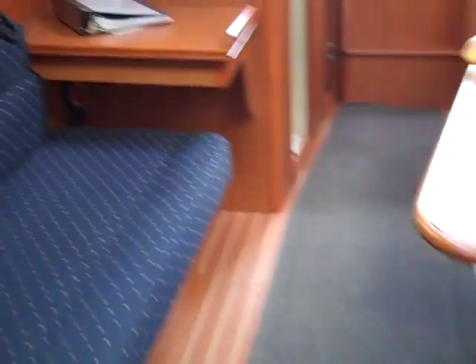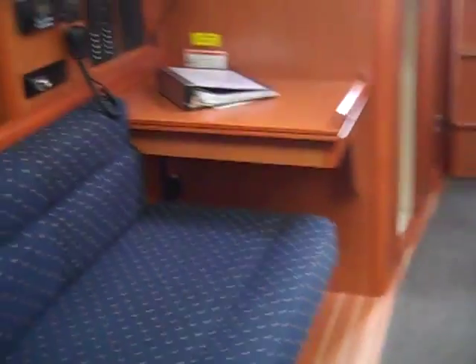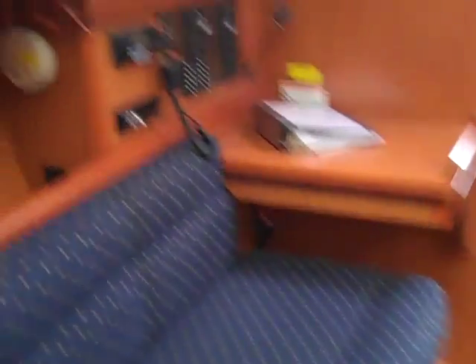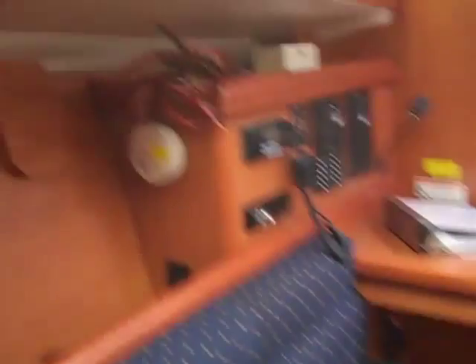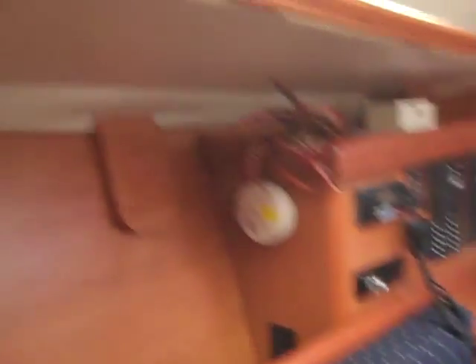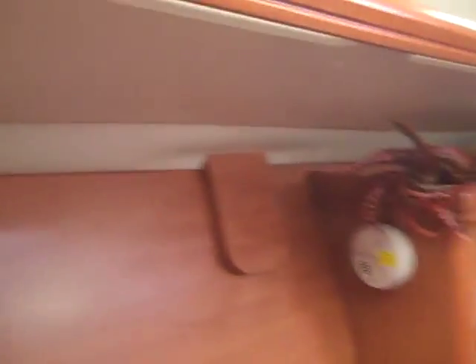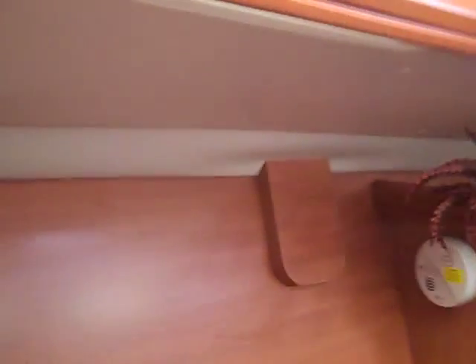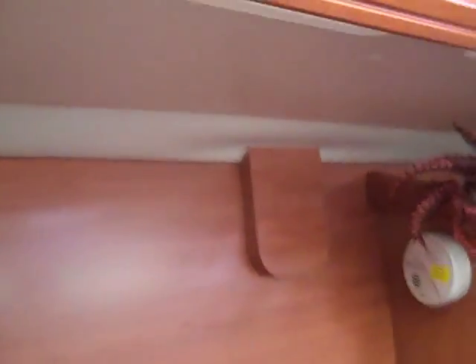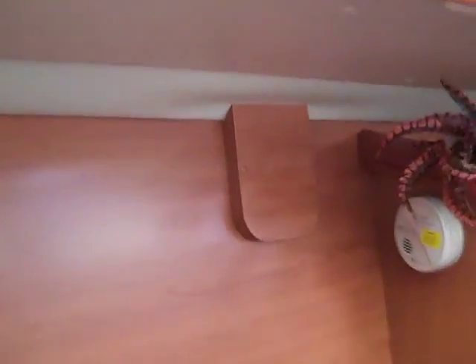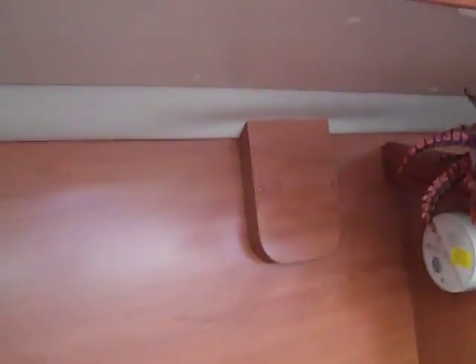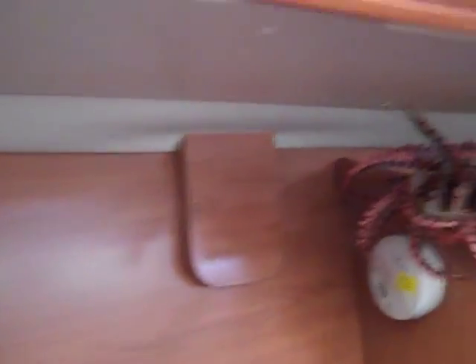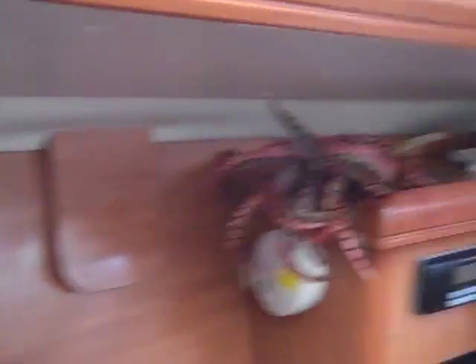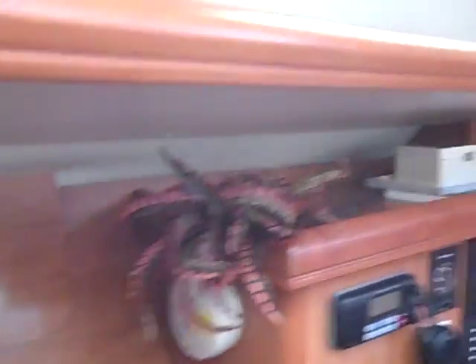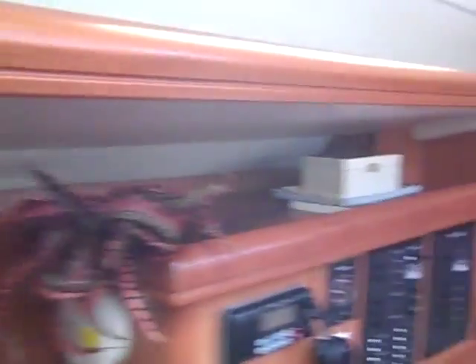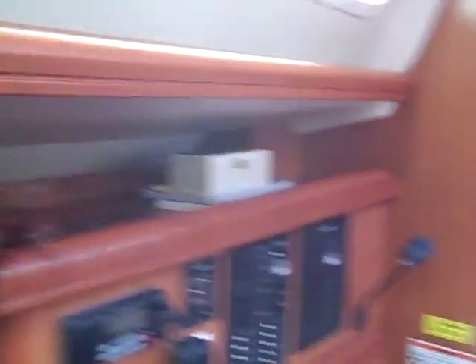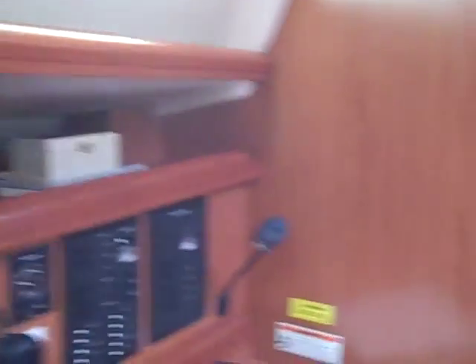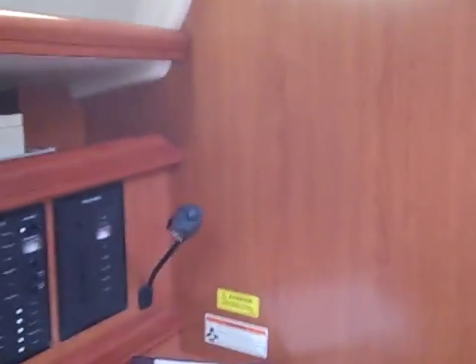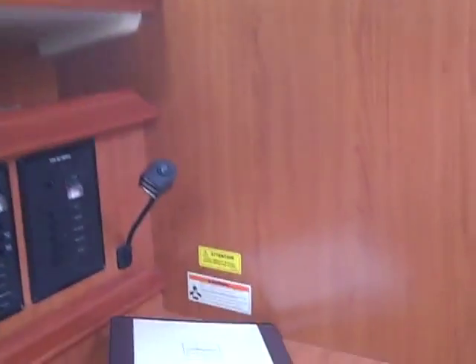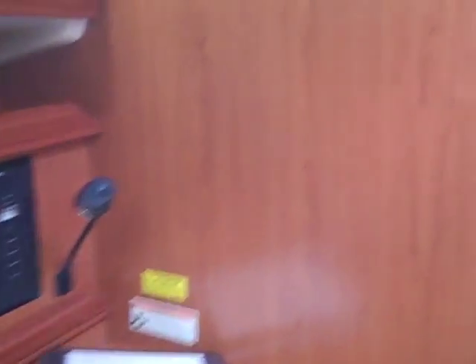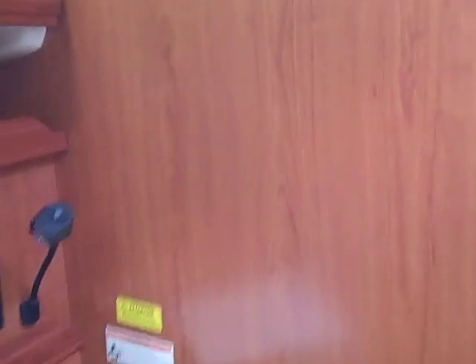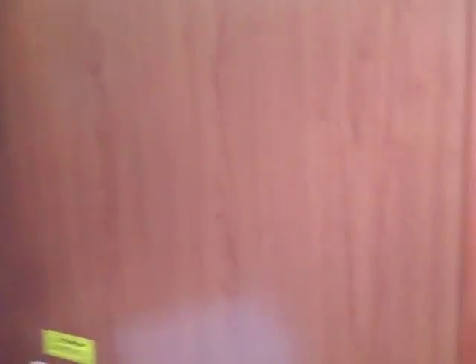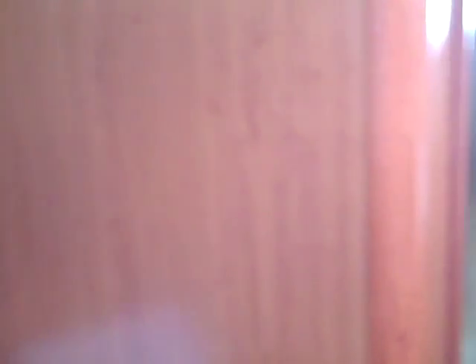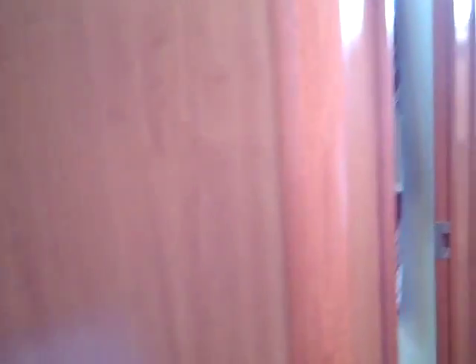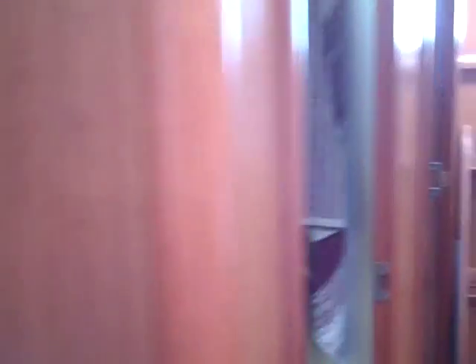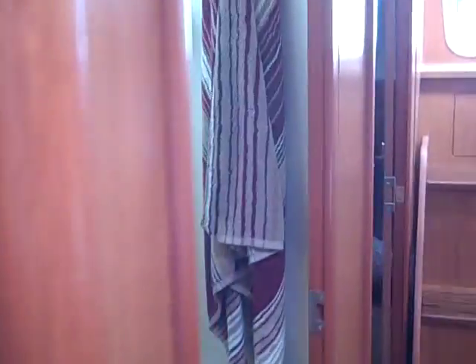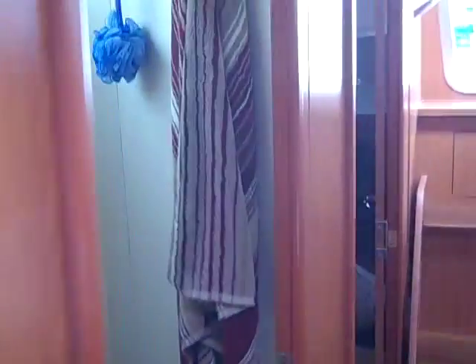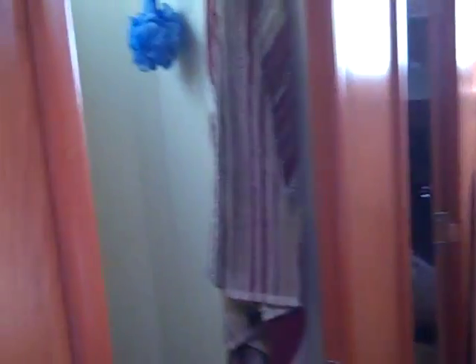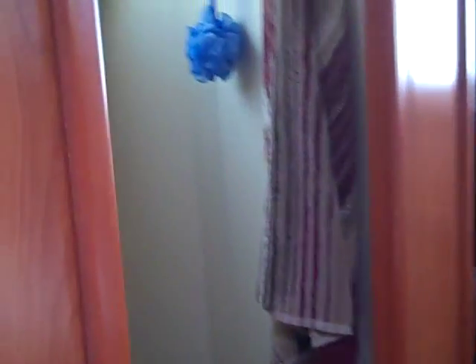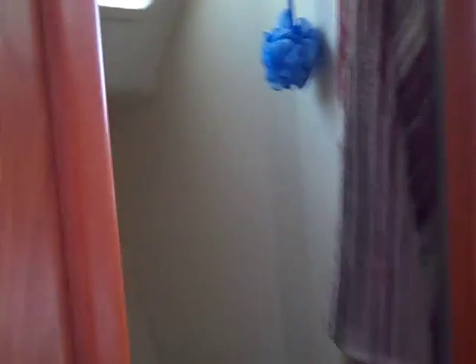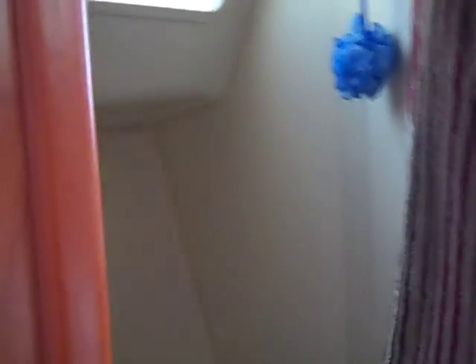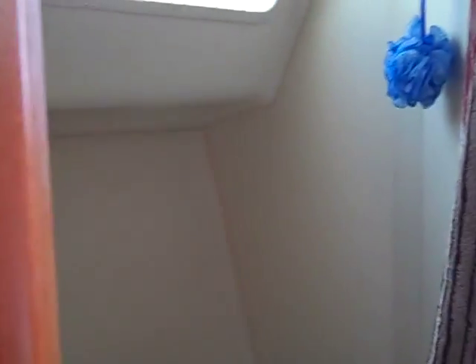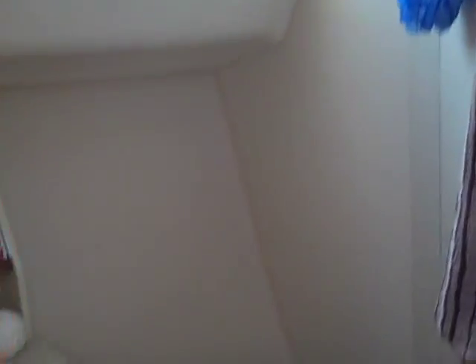Just really nice attention to detail on a lot of their woodwork. This is a cherry wood, and it just really has a nice accent against the white.